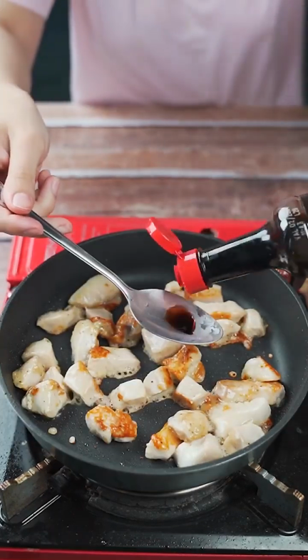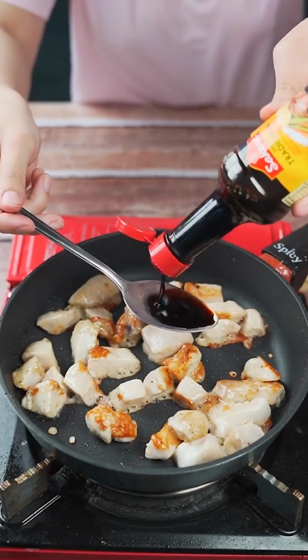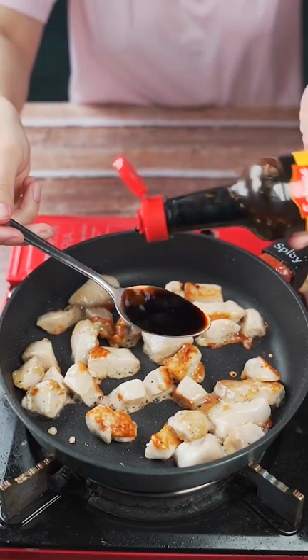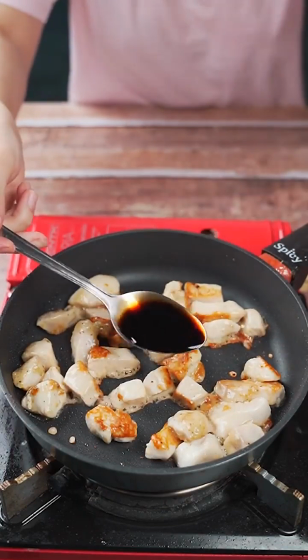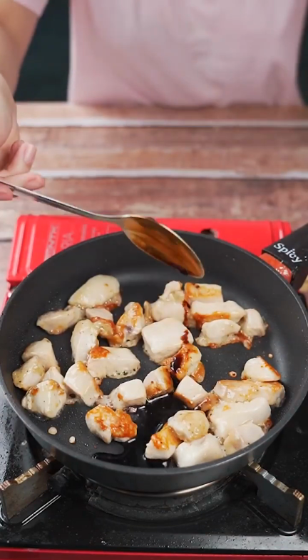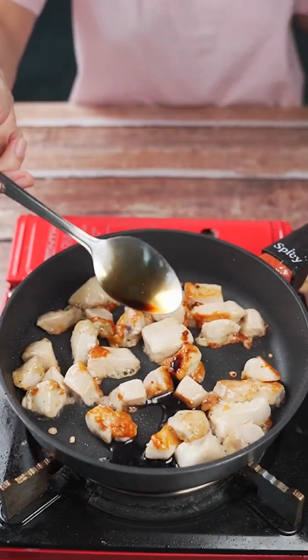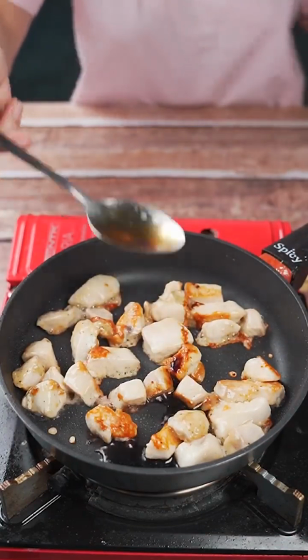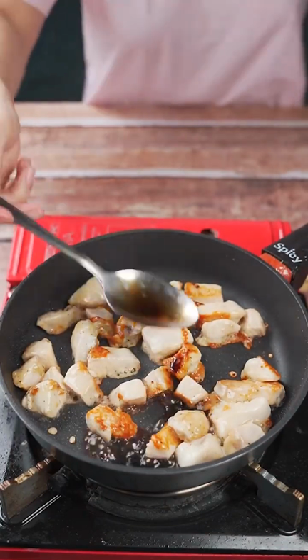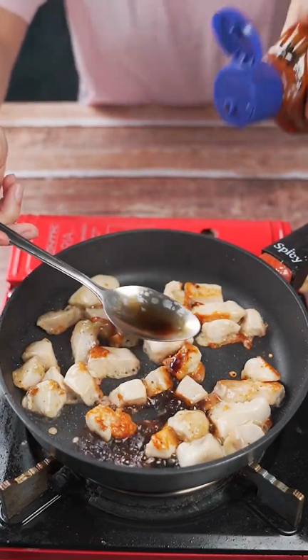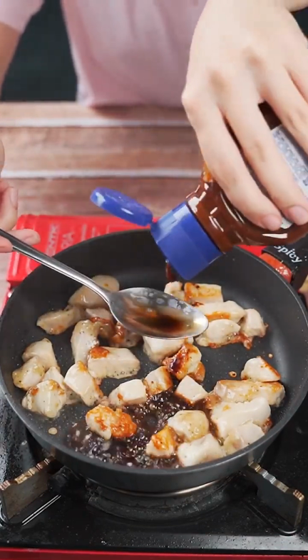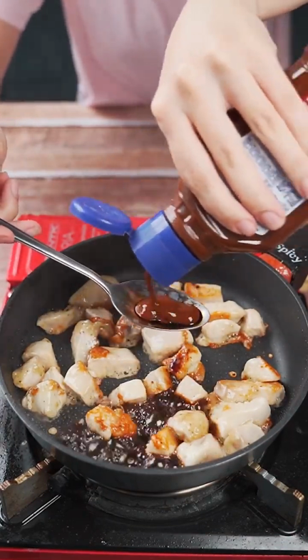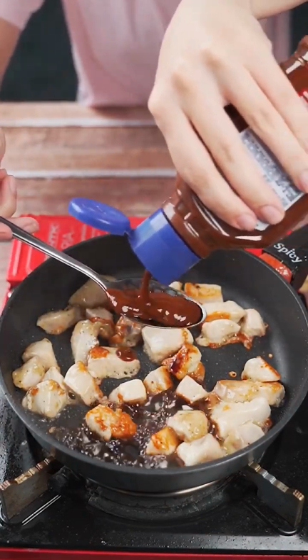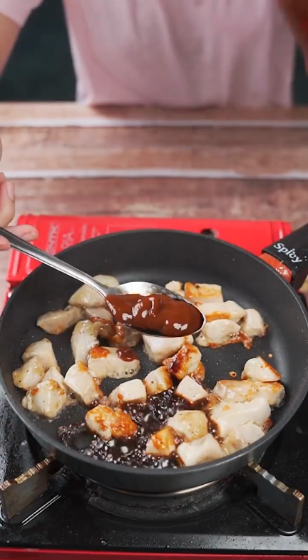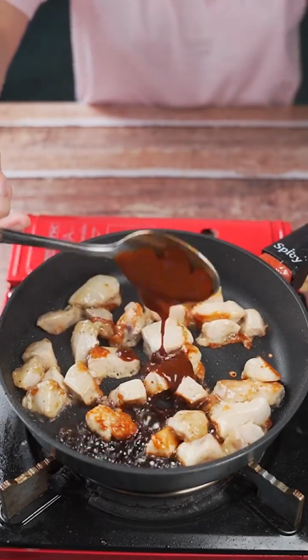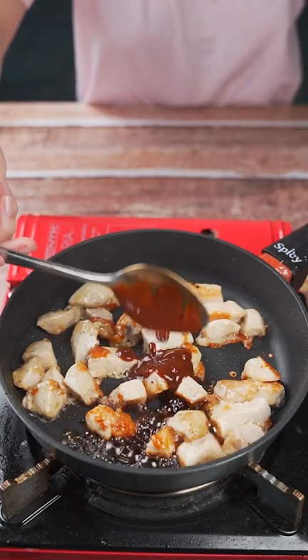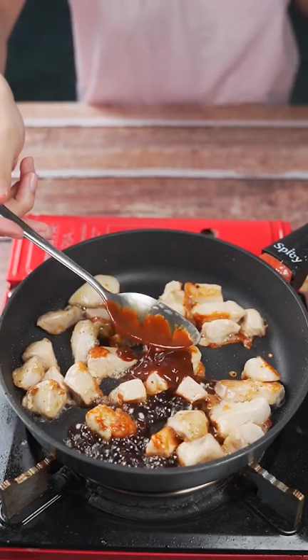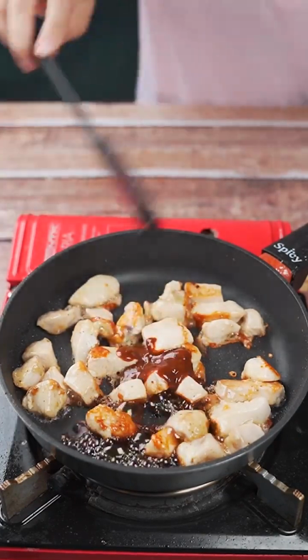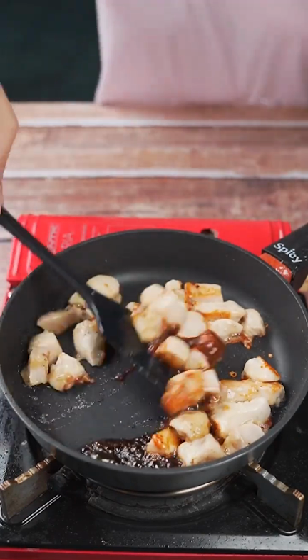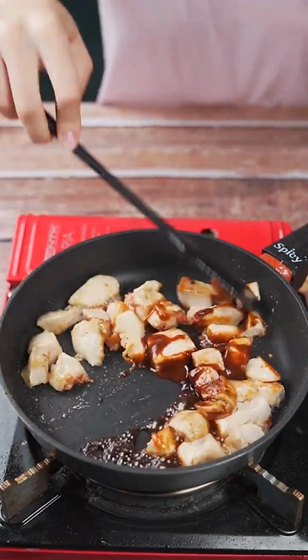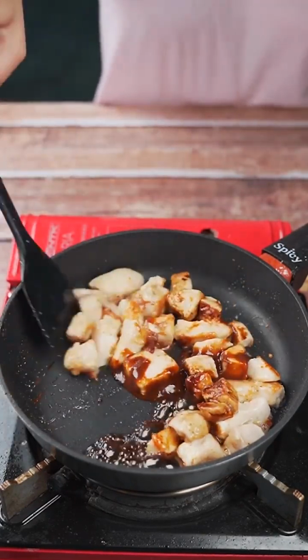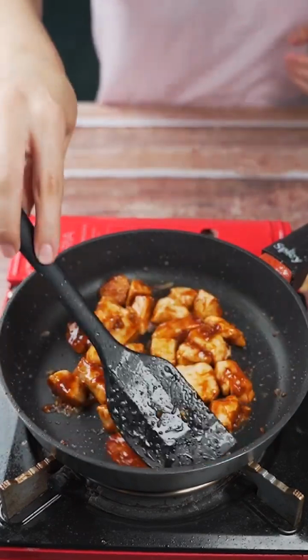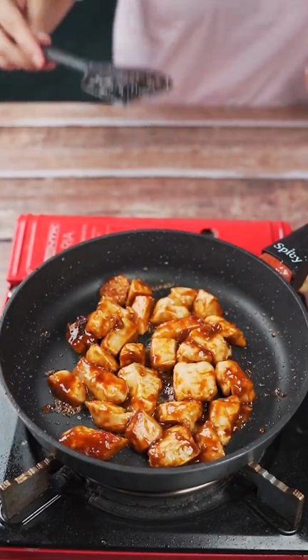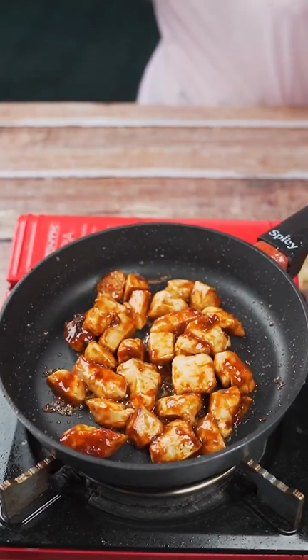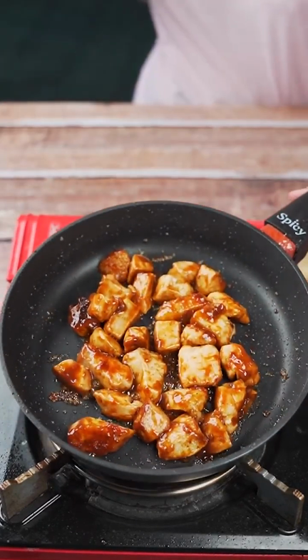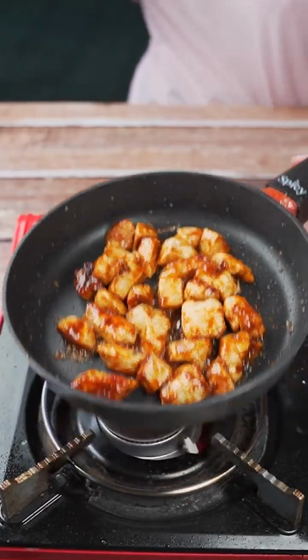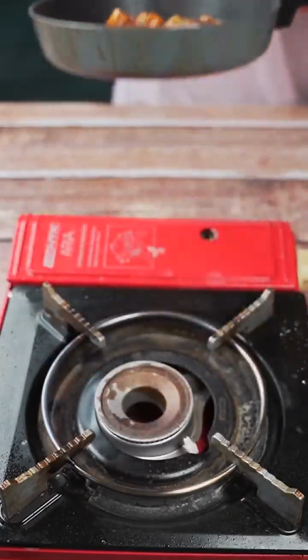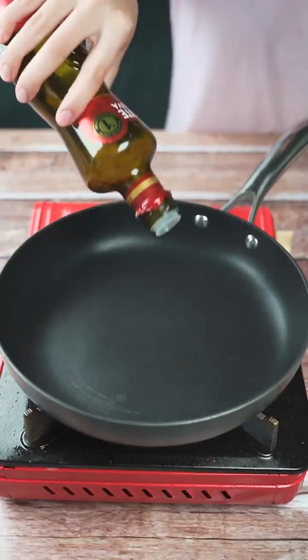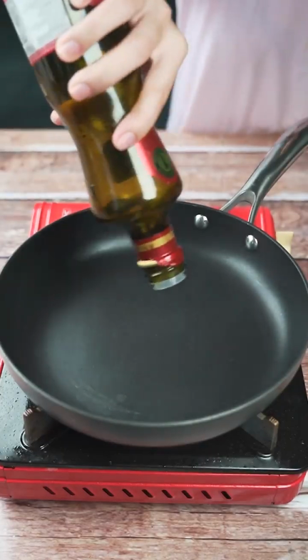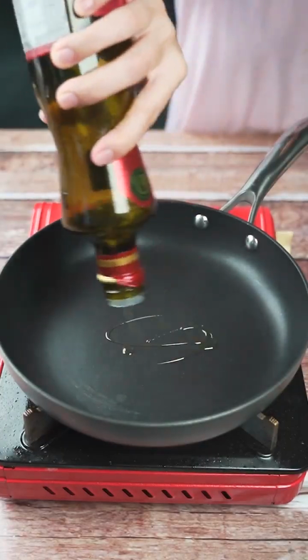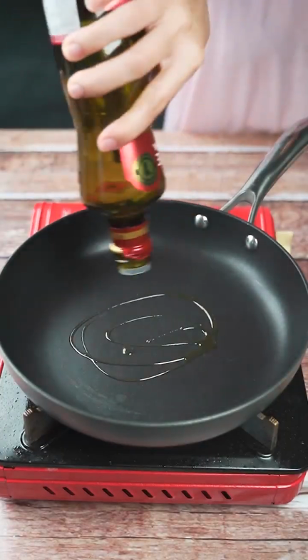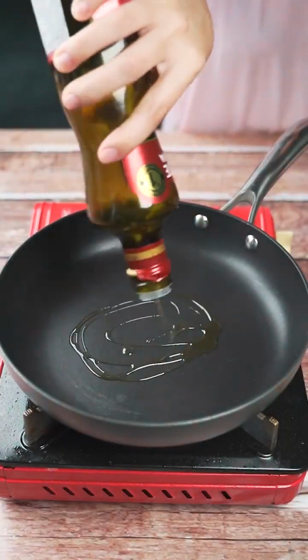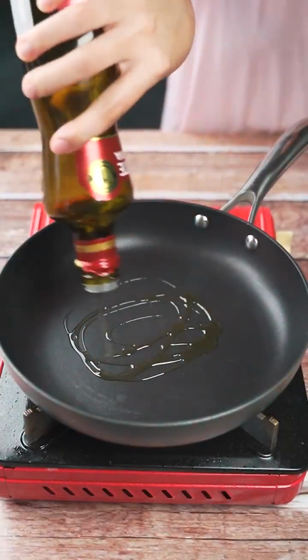Then I'll add a tablespoon of soy sauce, followed by a tablespoon of barbecue sauce. I'll continue stirring until all the seasonings are well combined with the chicken. In yet another pan, I'll add a little olive oil.